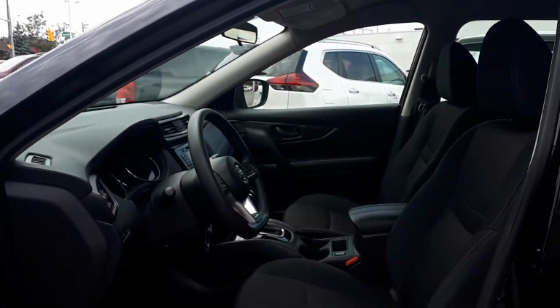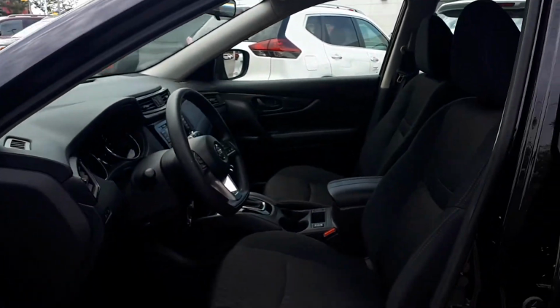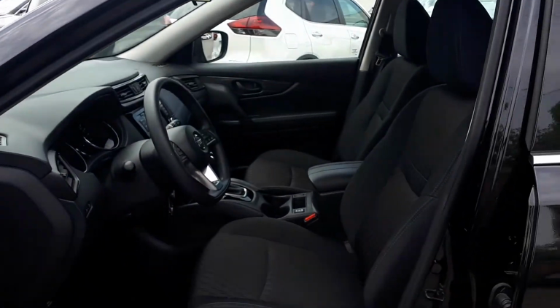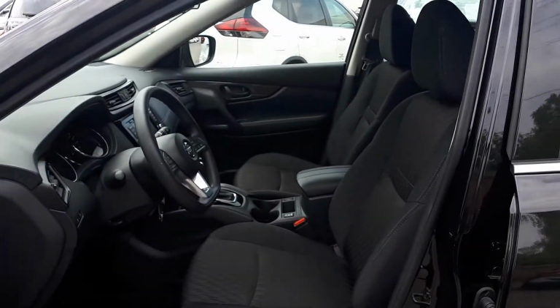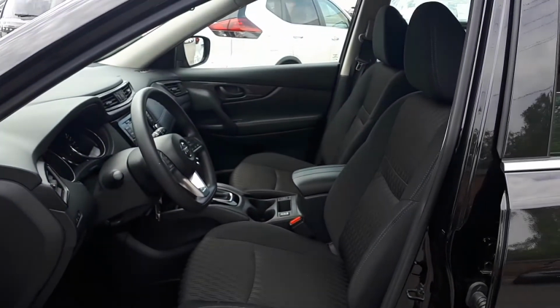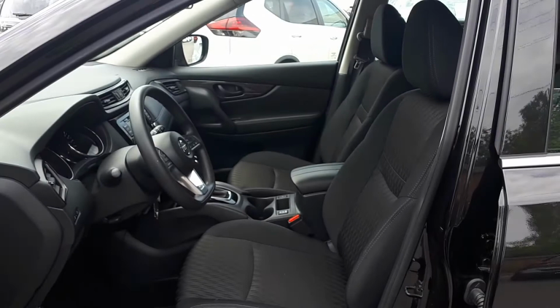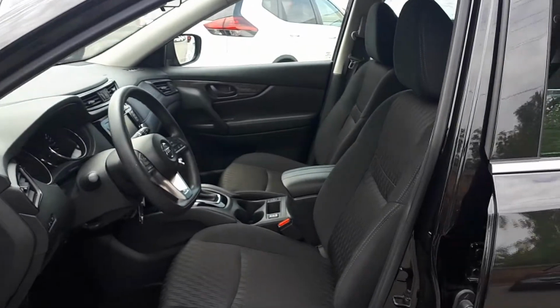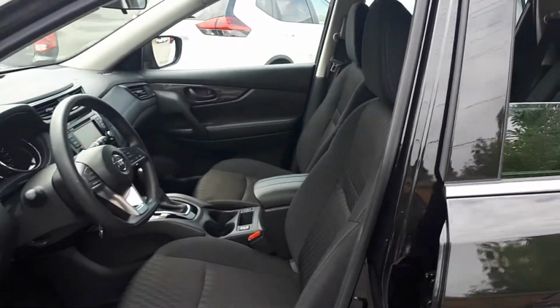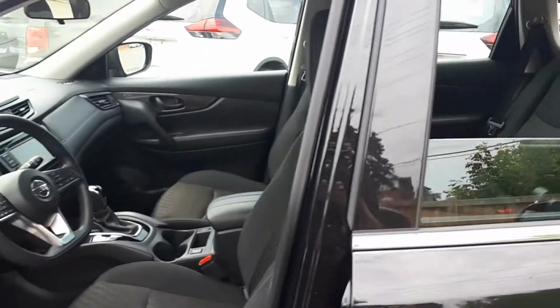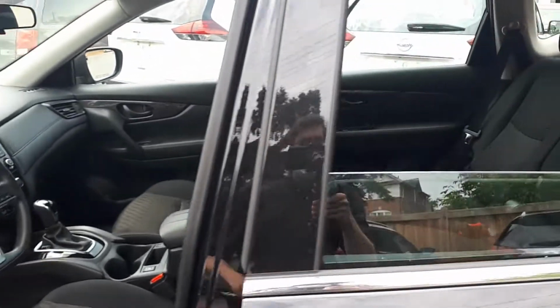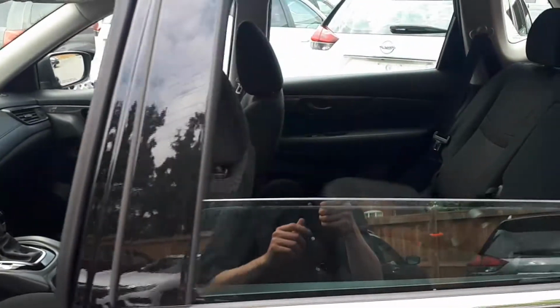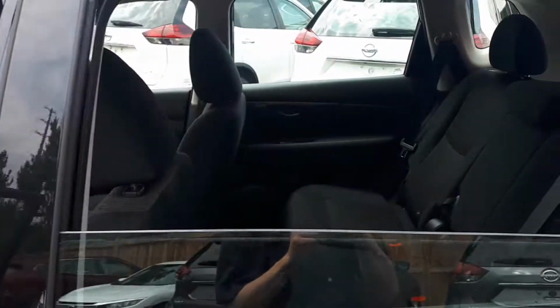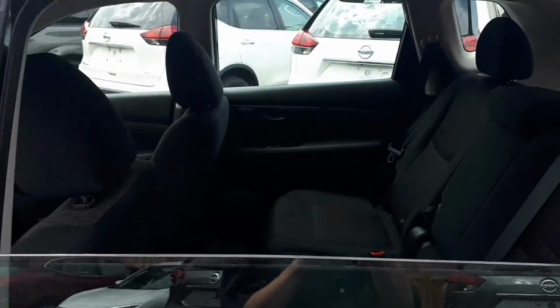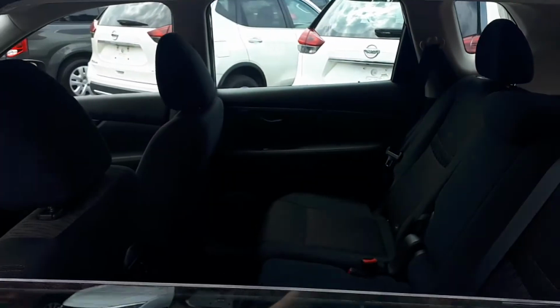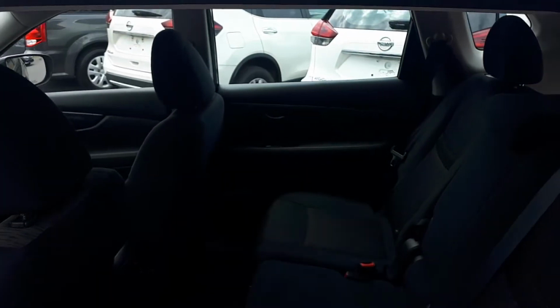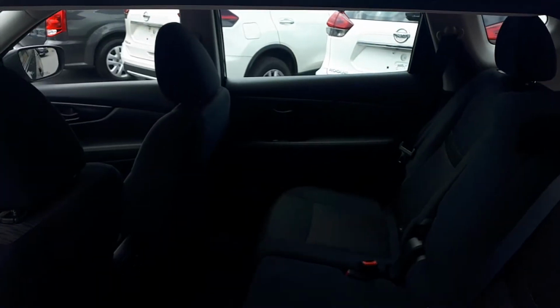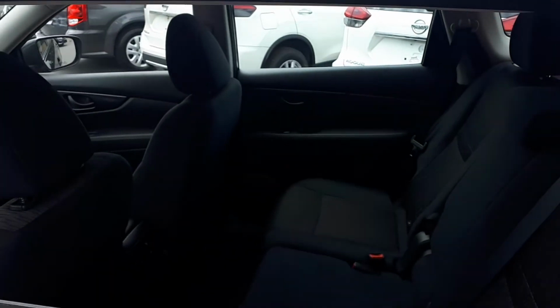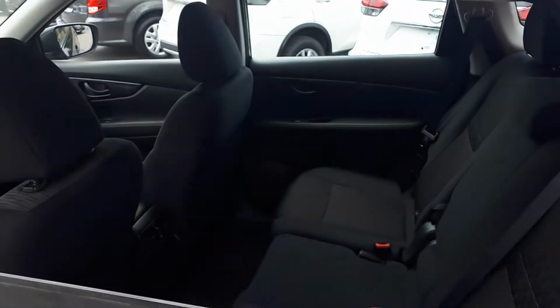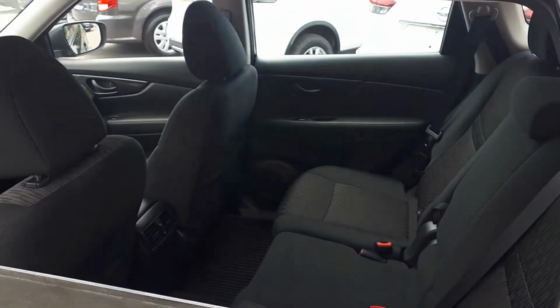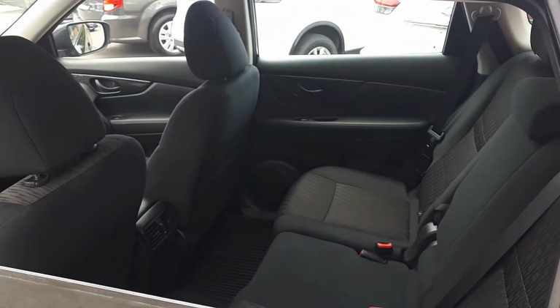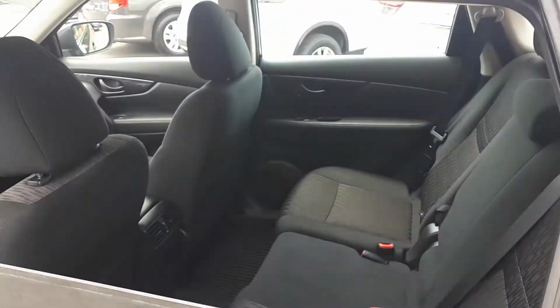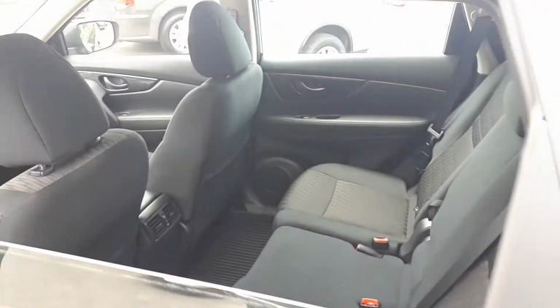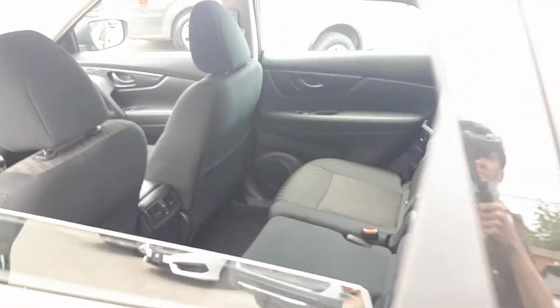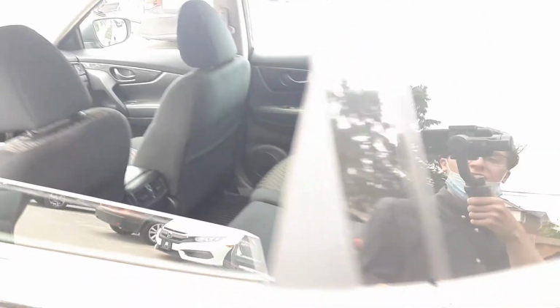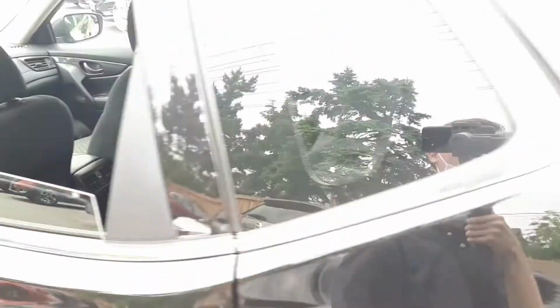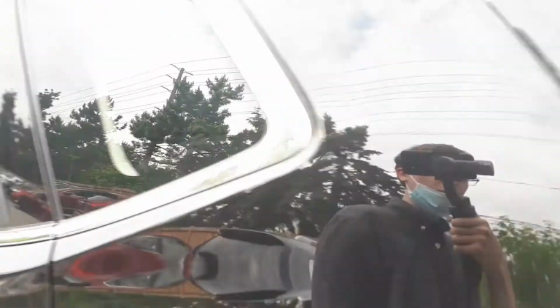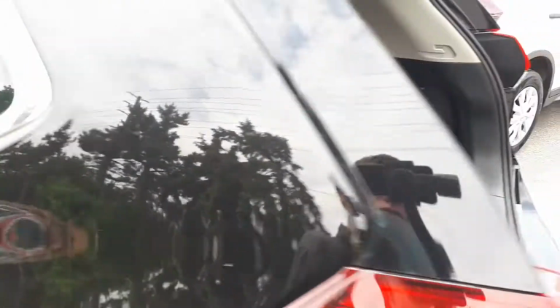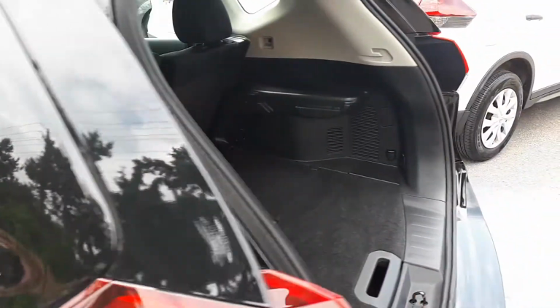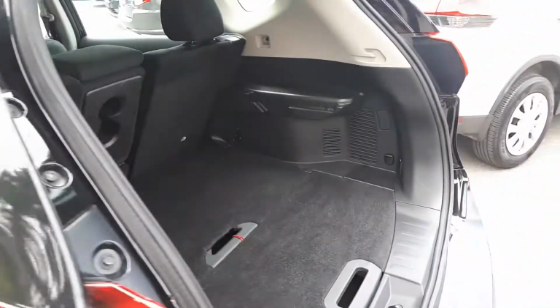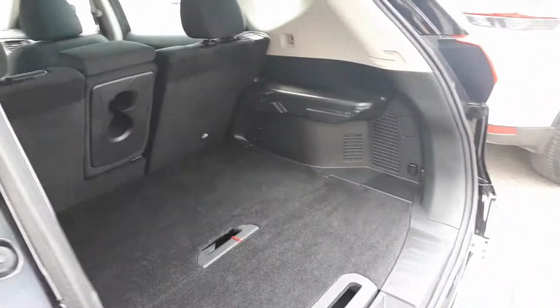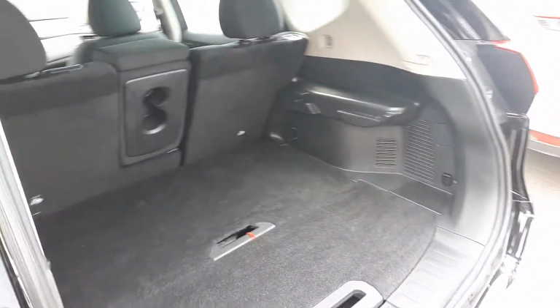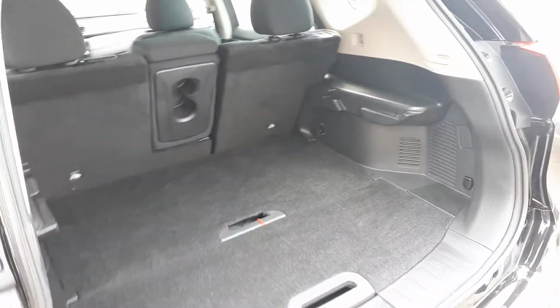There's space for up to five passengers, and plenty of cargo space in the back.